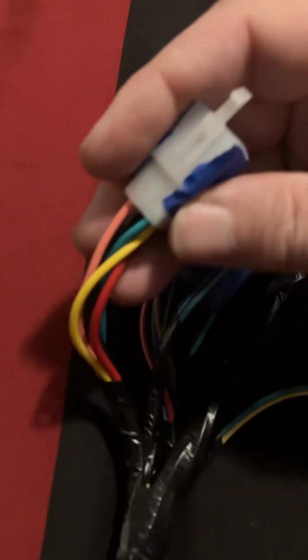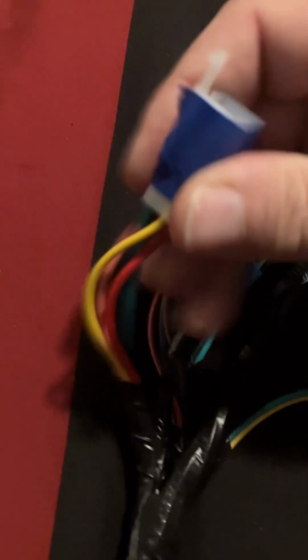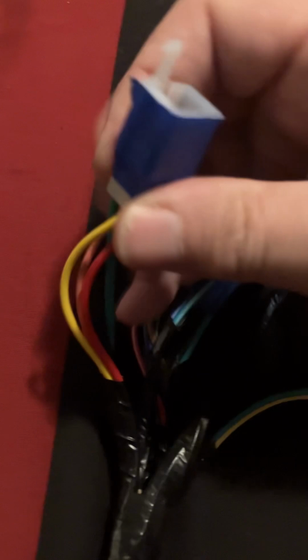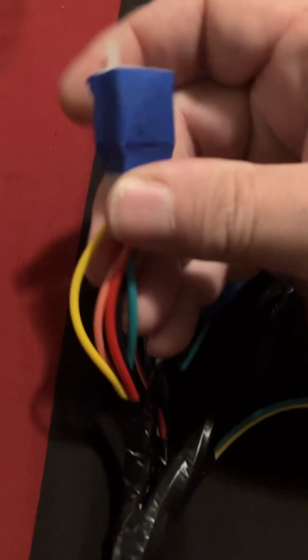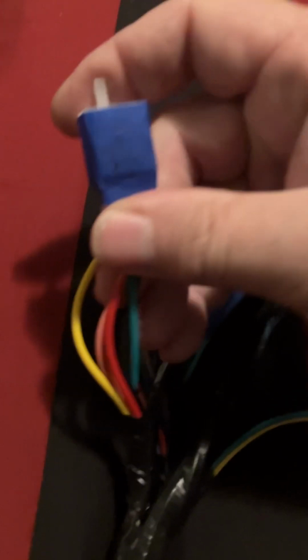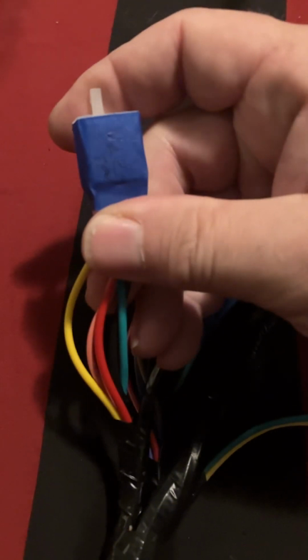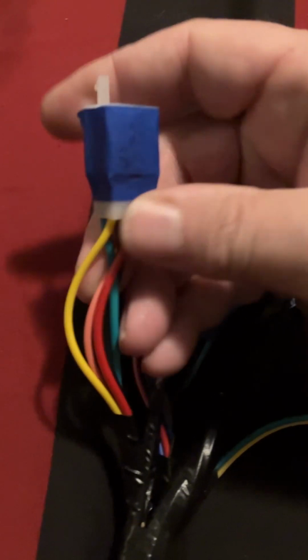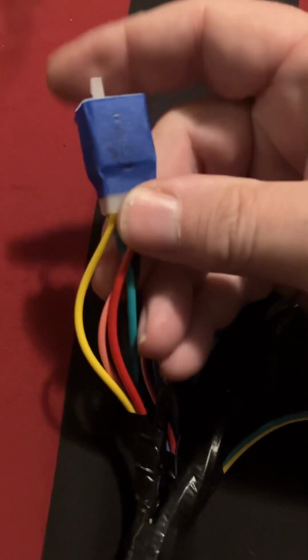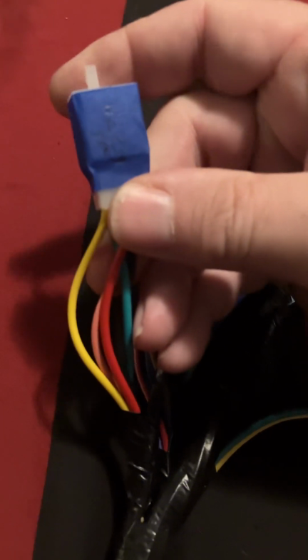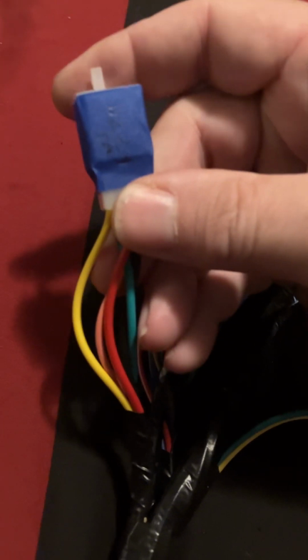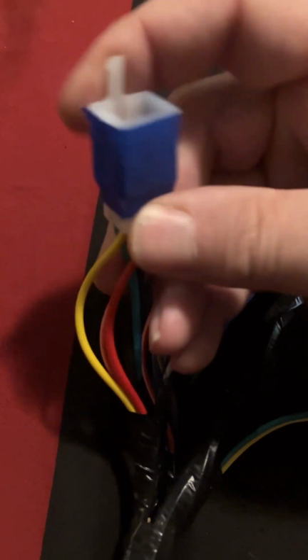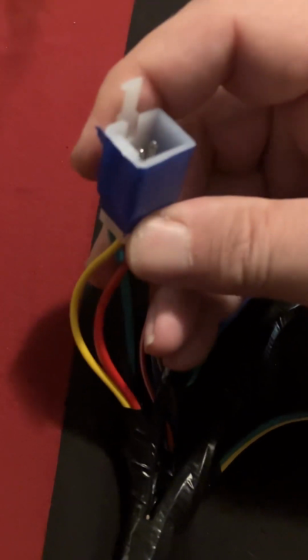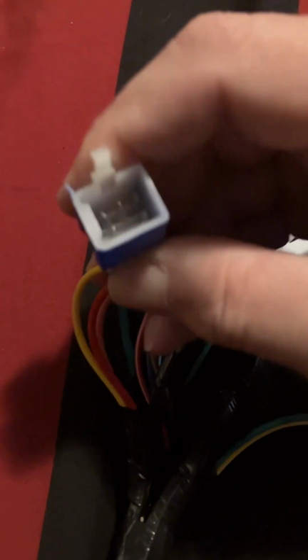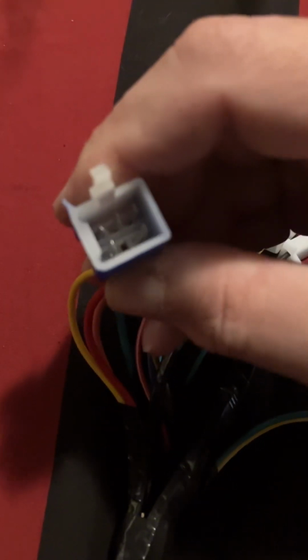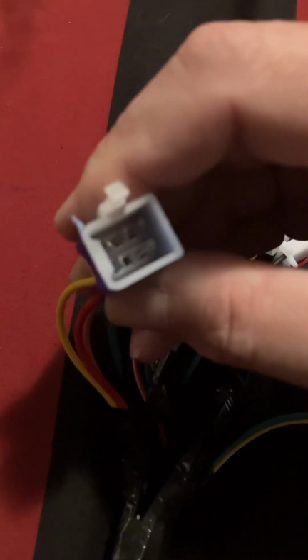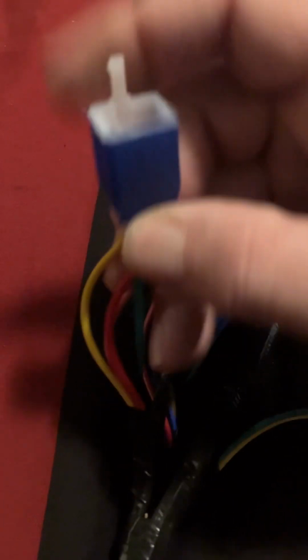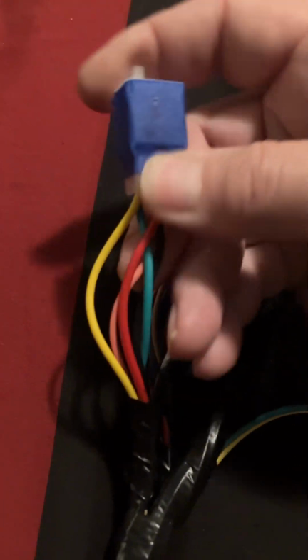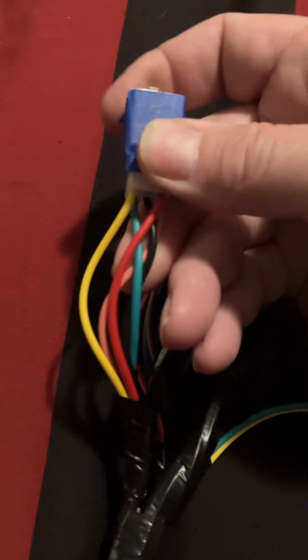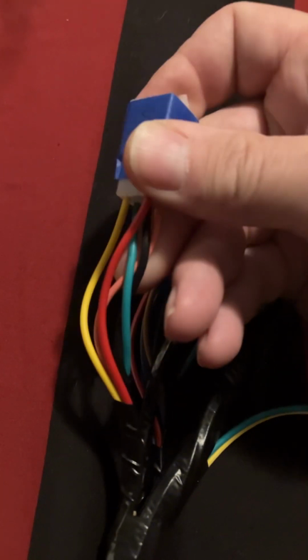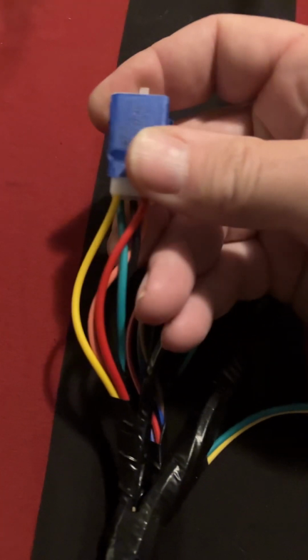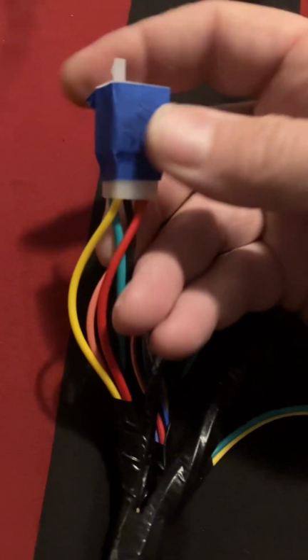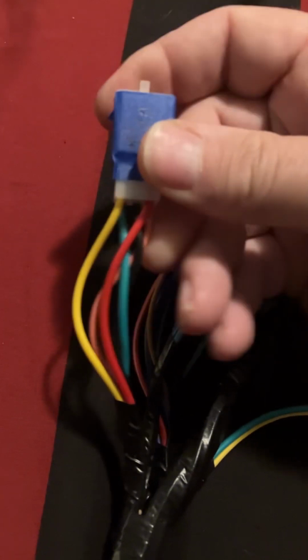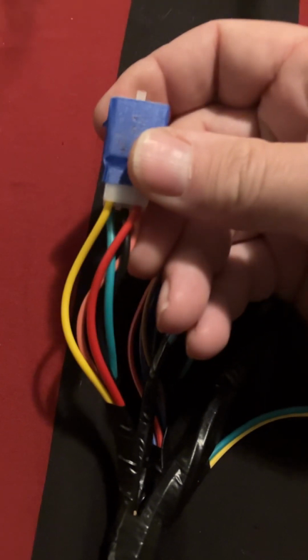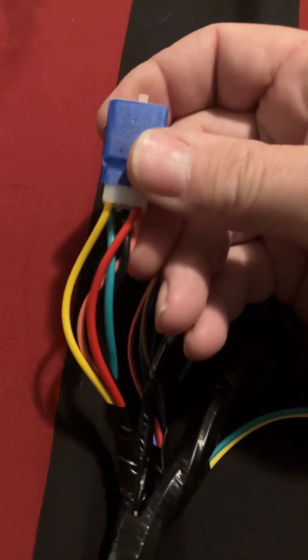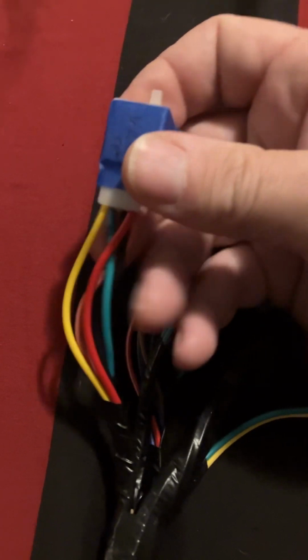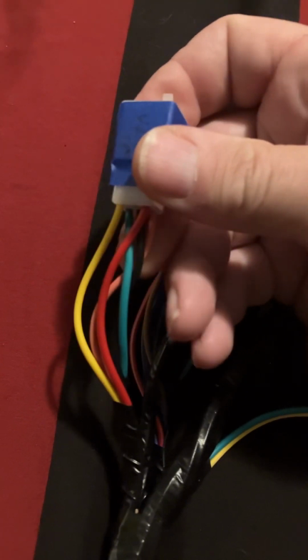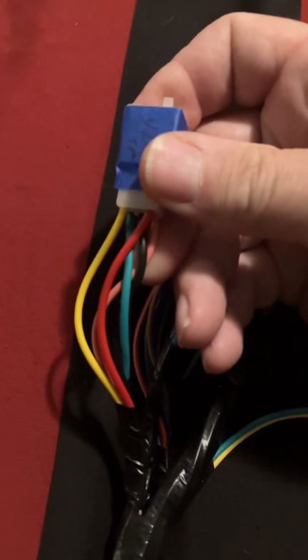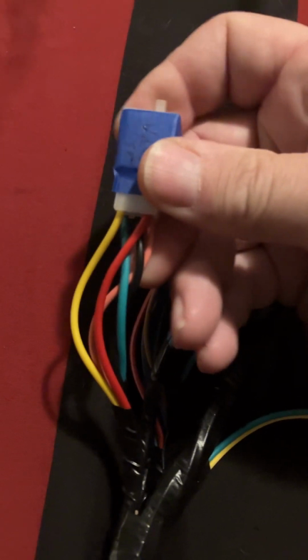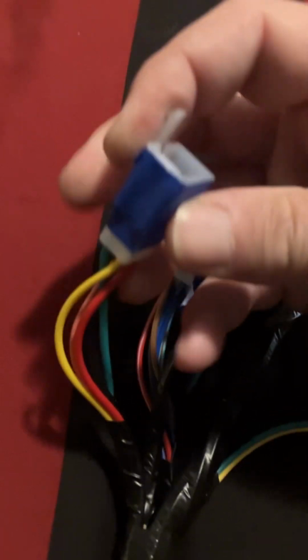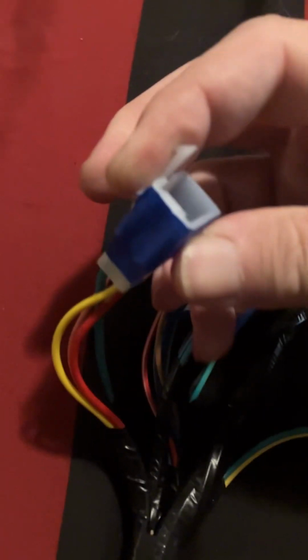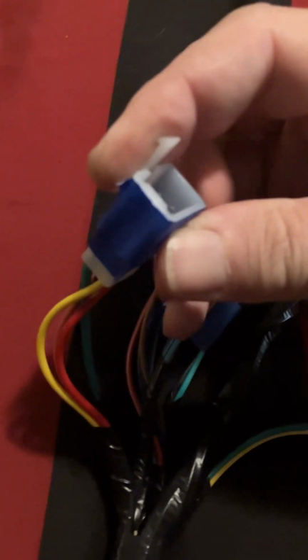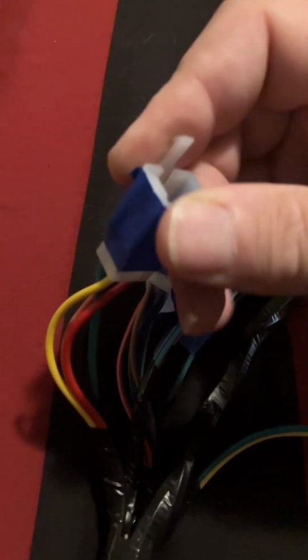They do make a five-pin square V-reg connector — I'm going to order one and it'll match up and plug in just fine. All the colors will match and that'll be a done deal.